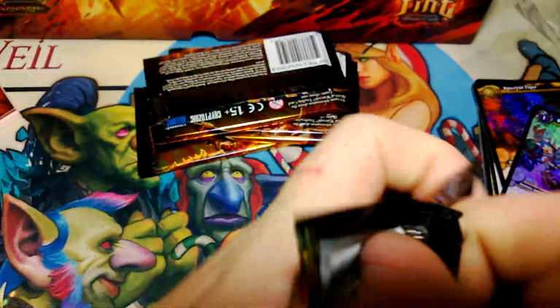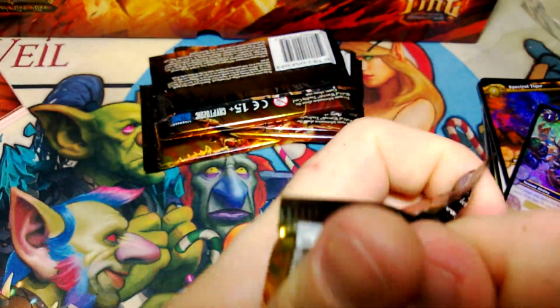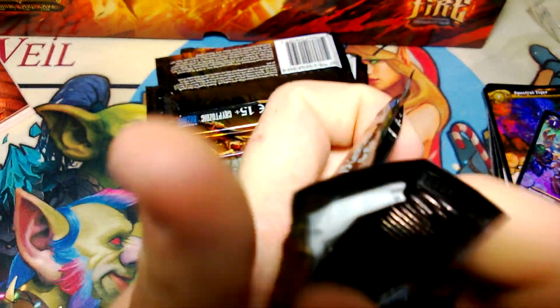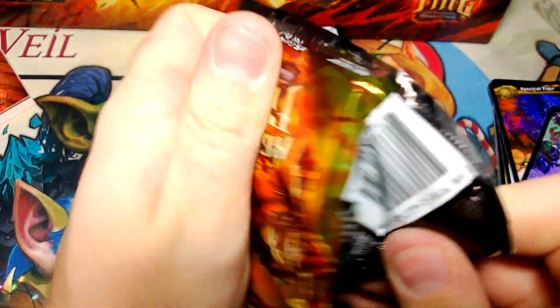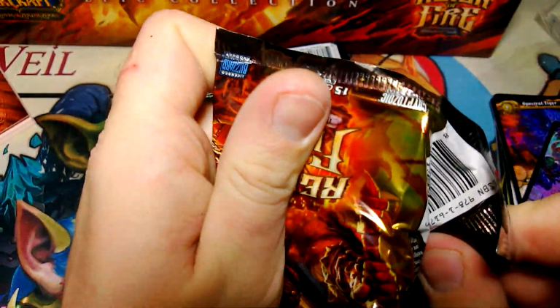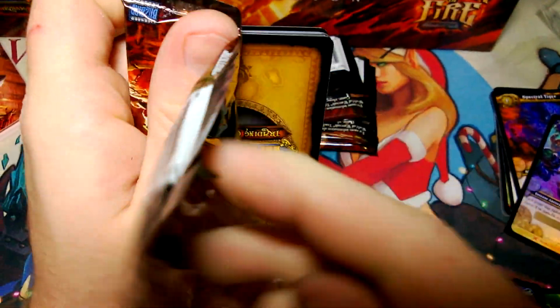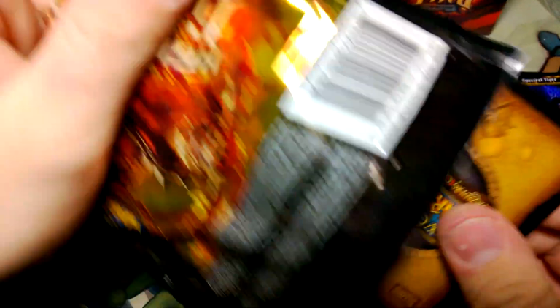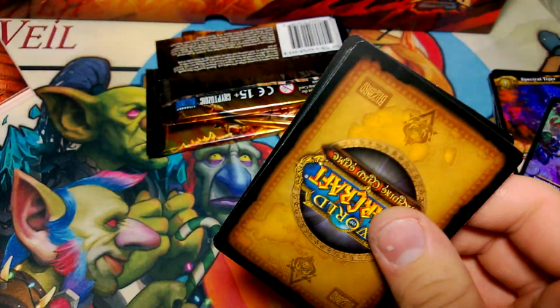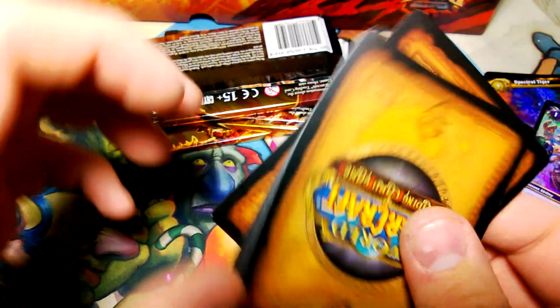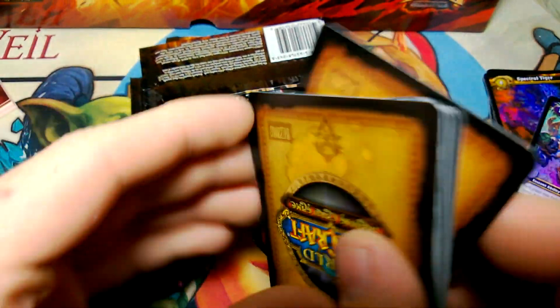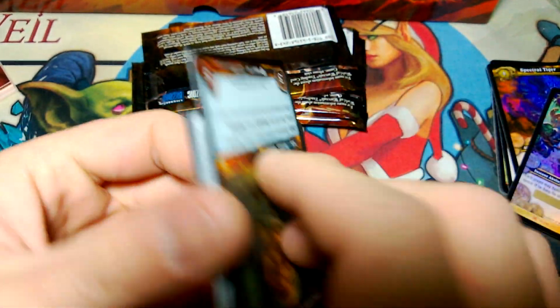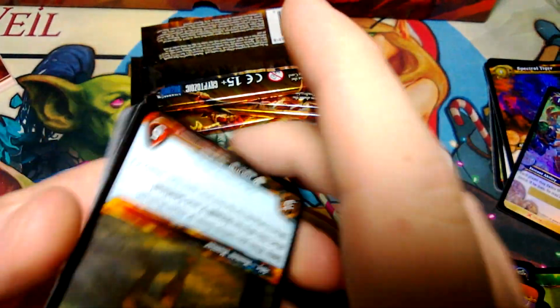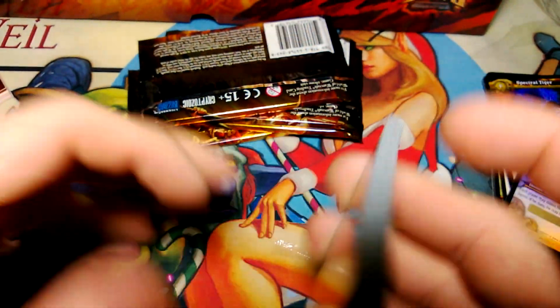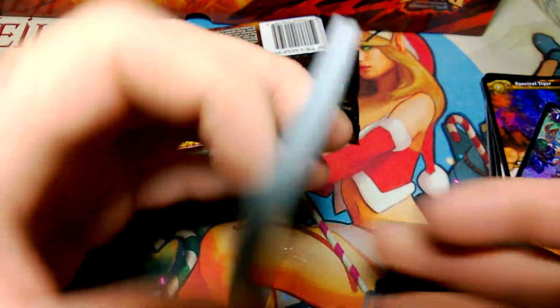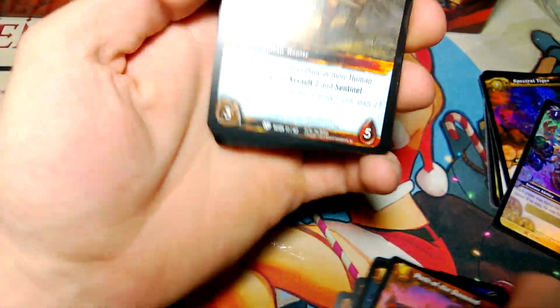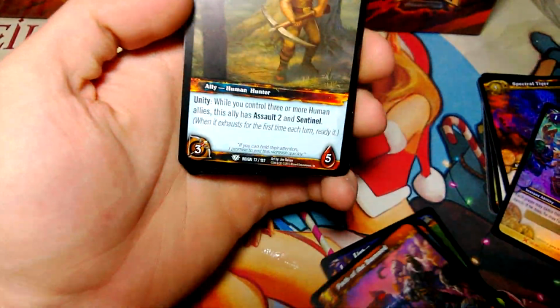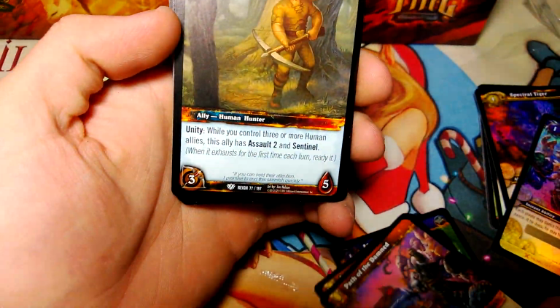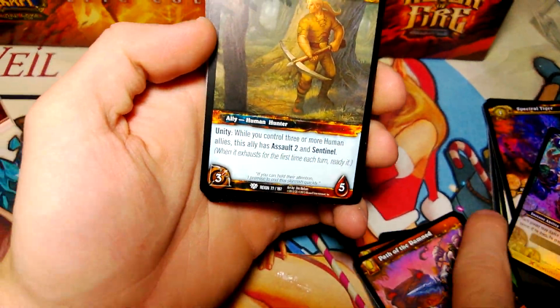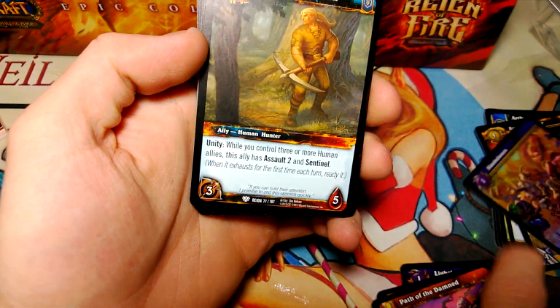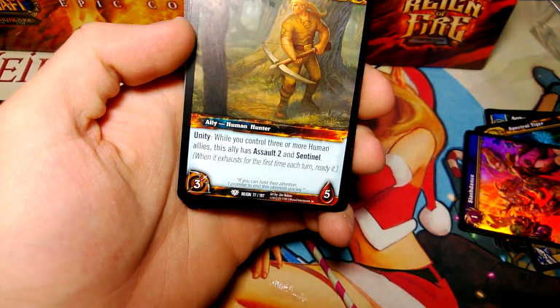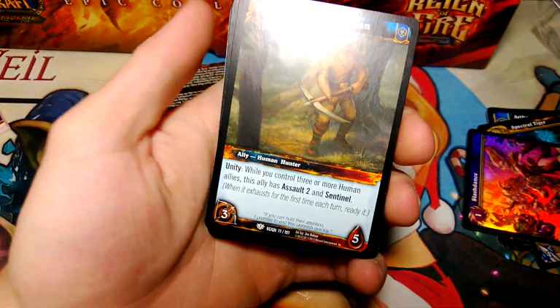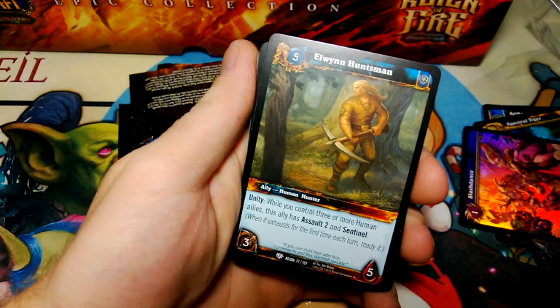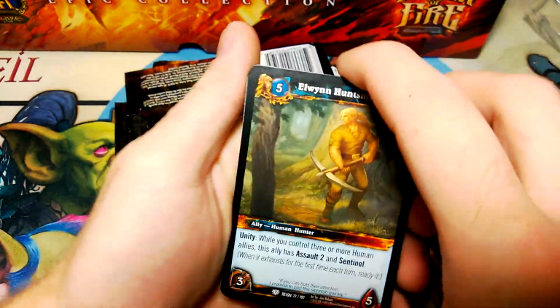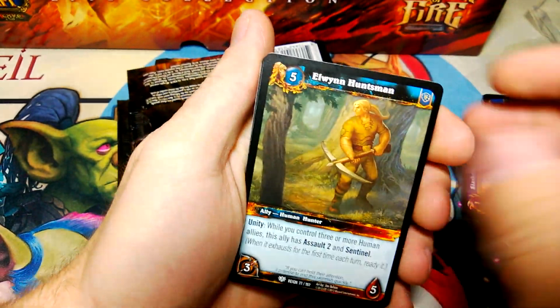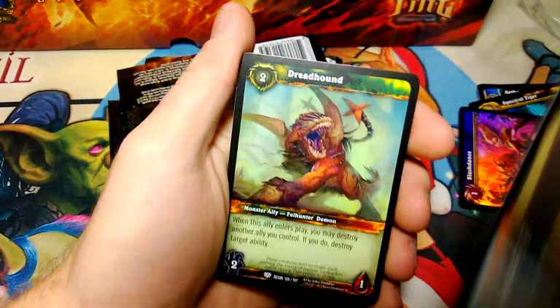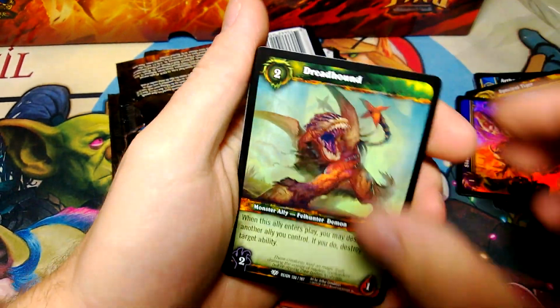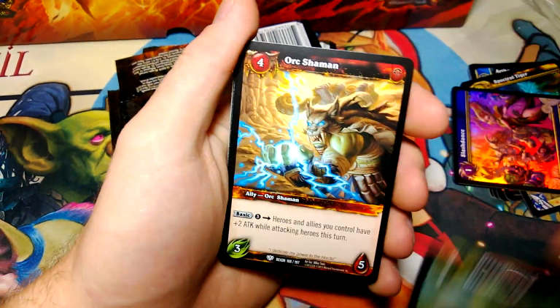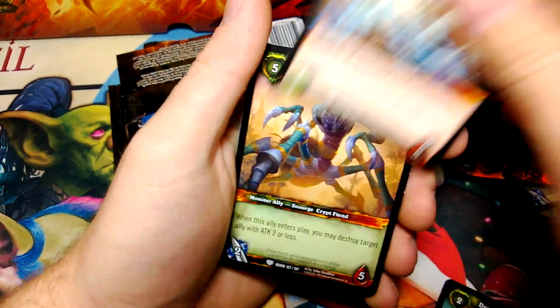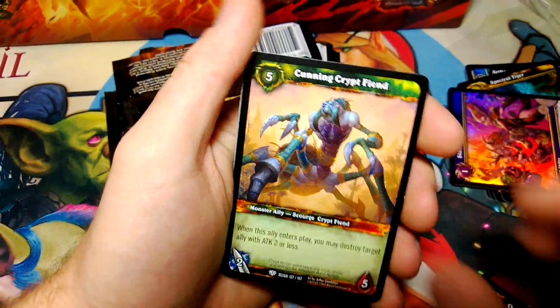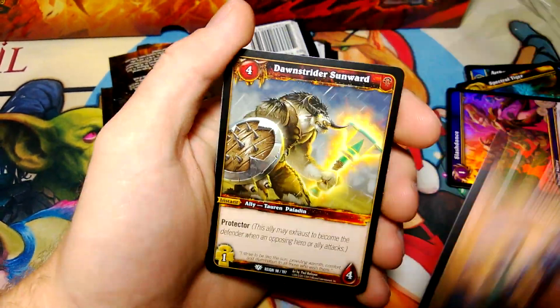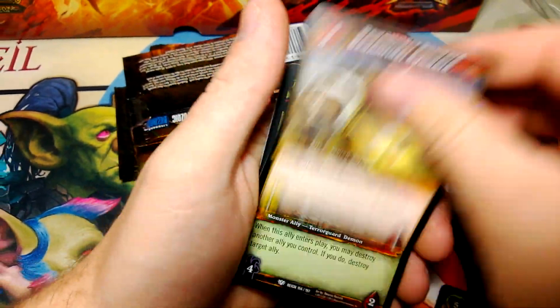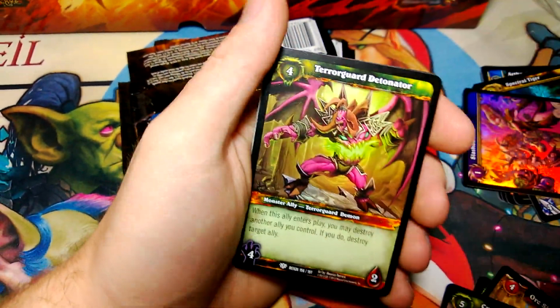Torturous Poison is the rare — so two loot cards. I believe that was a random loot card Spectral Tiger out of the epic collection. Wow, all right. Elwyn Huntsman is going to start this next pack off.